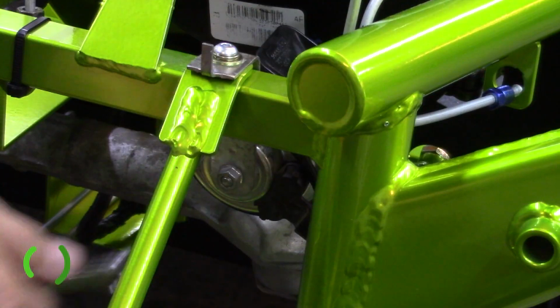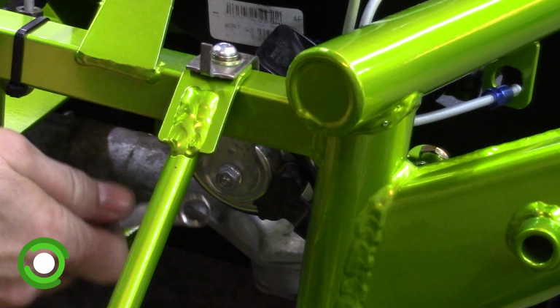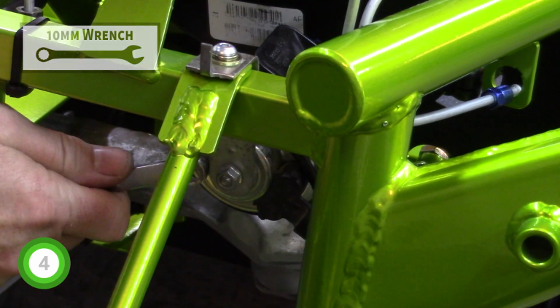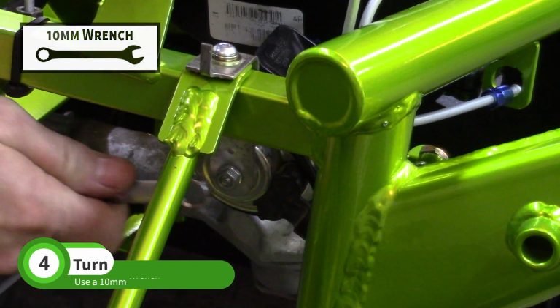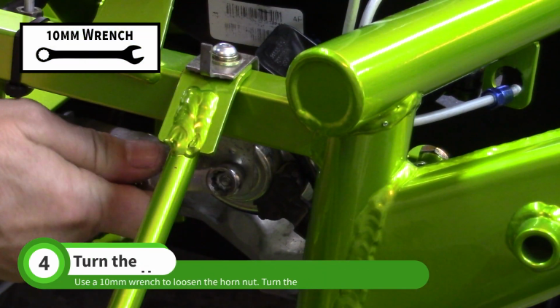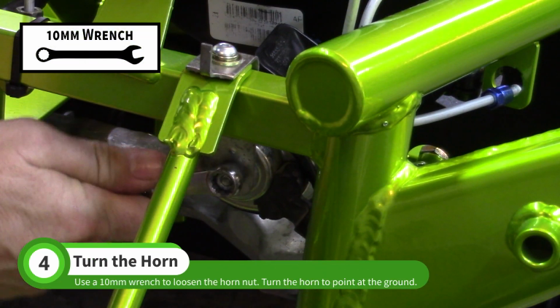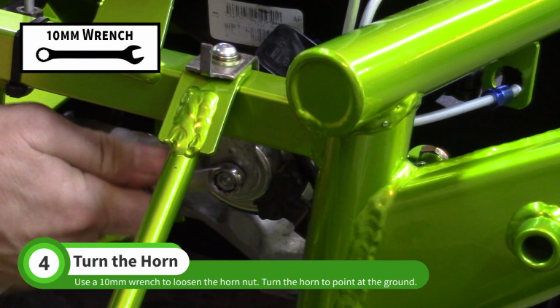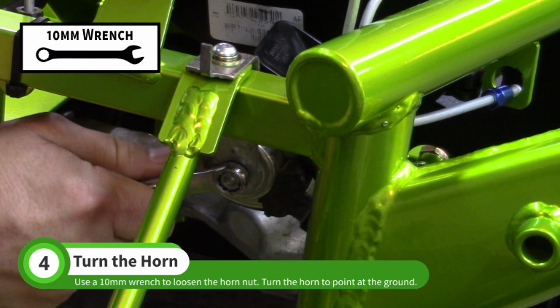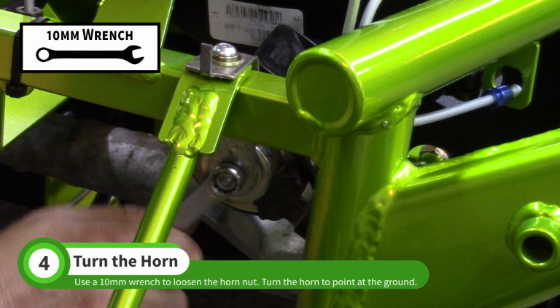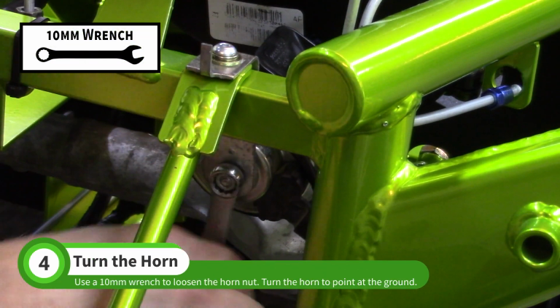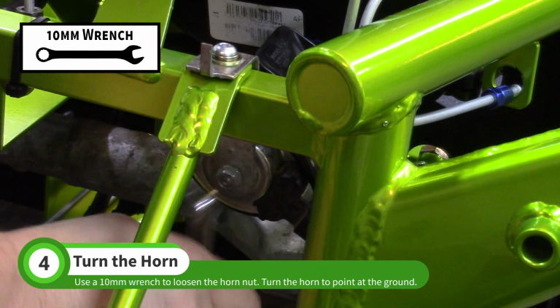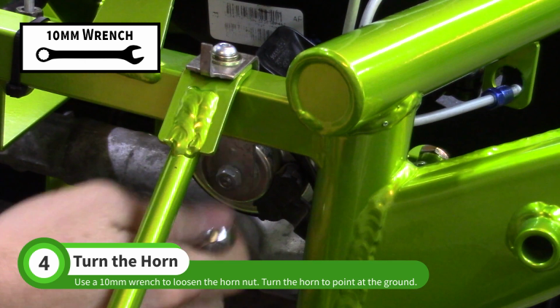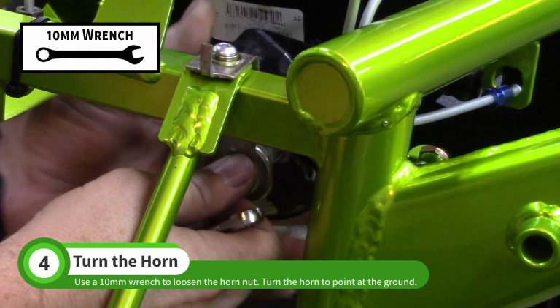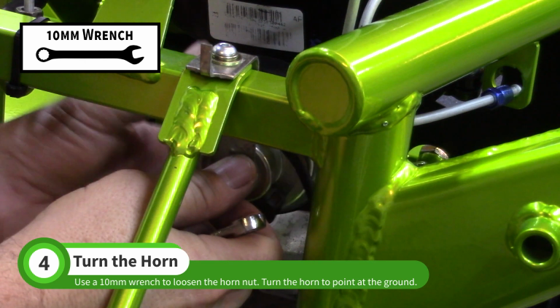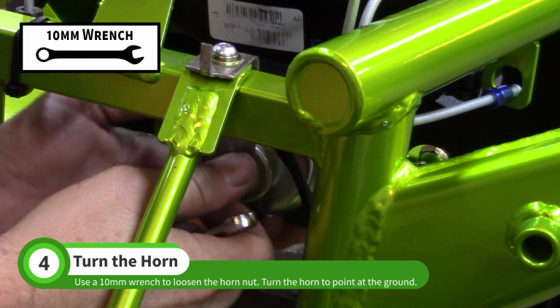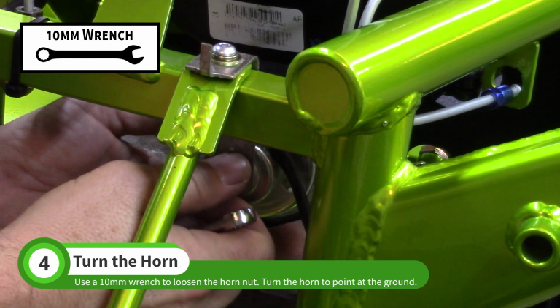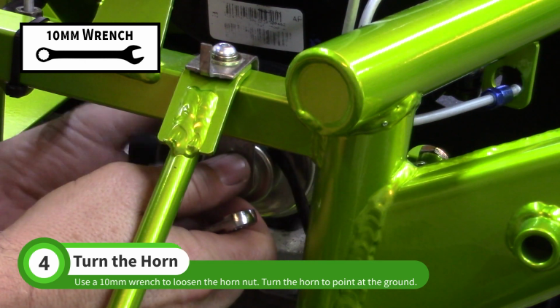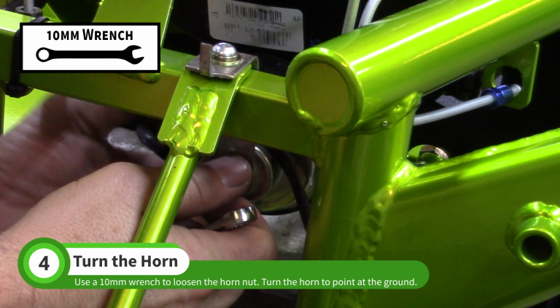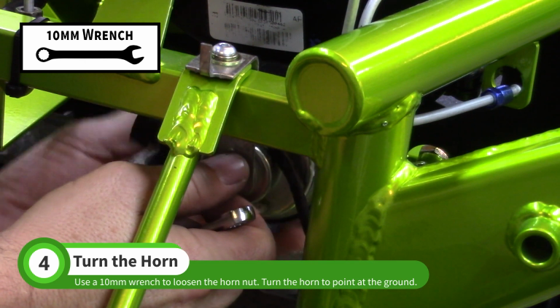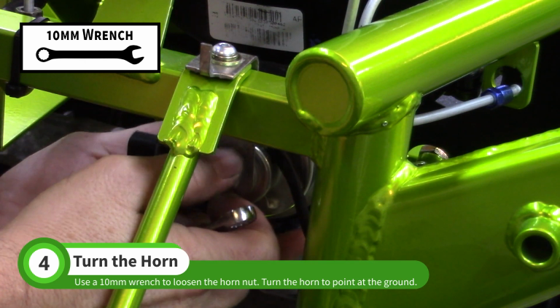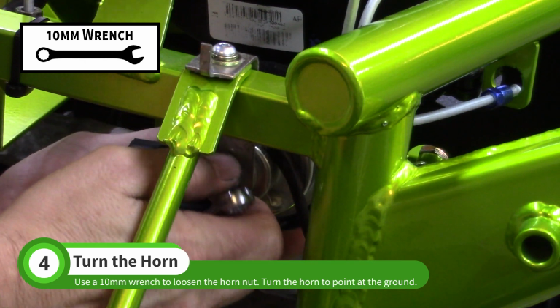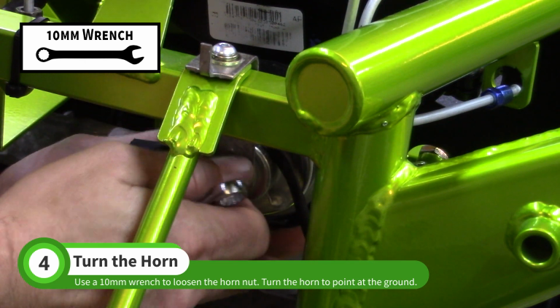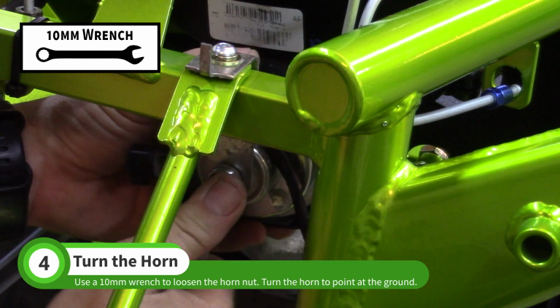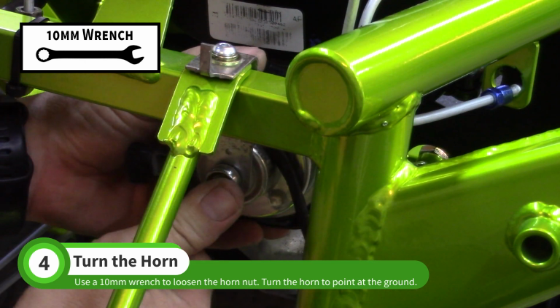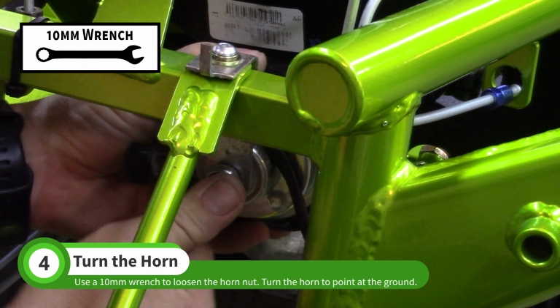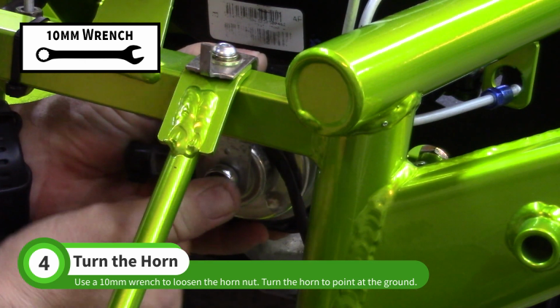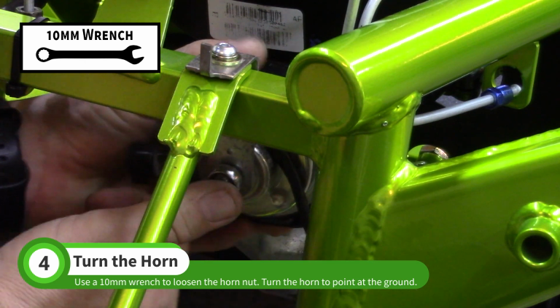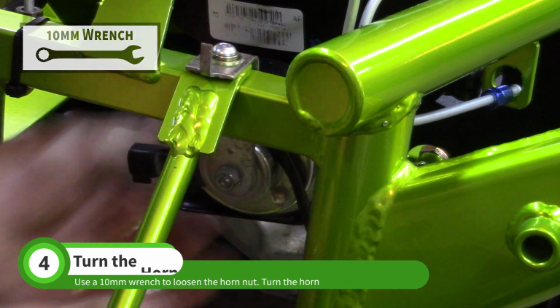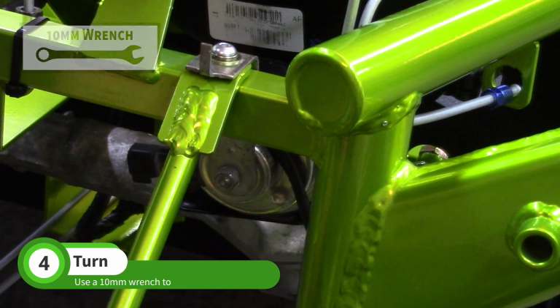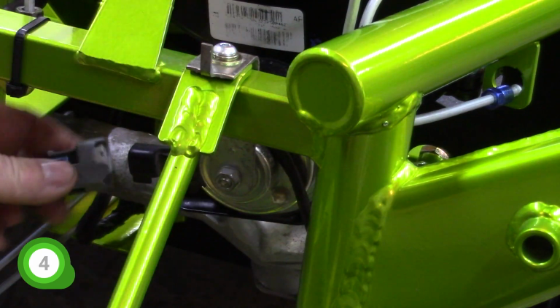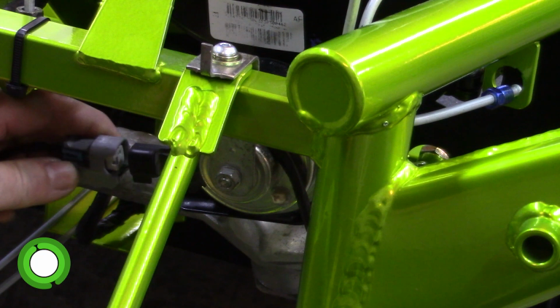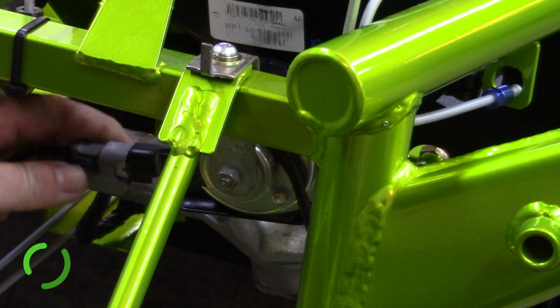Use a 10mm wrench to loosen the horn nut. Turn the horn so the opening points toward the ground and the connector is toward the passenger side. Tighten the nut and connect the horn wires.